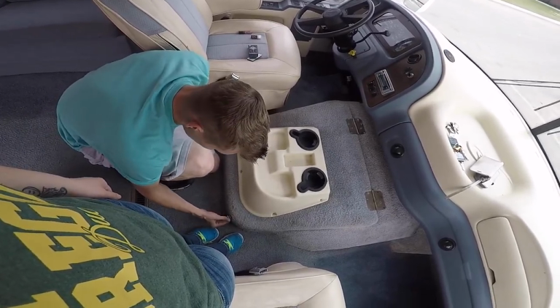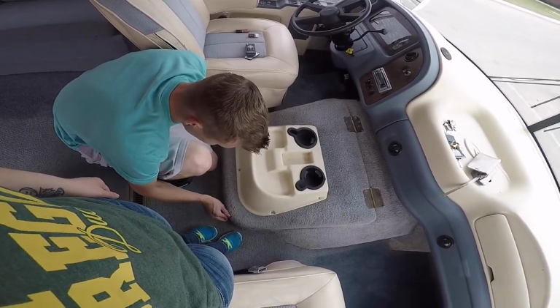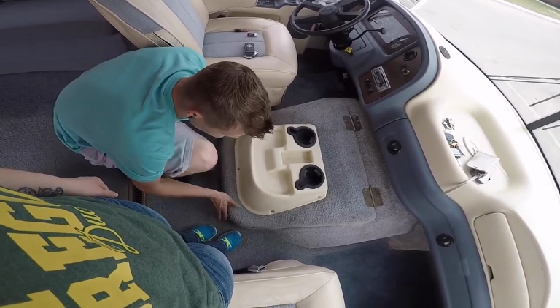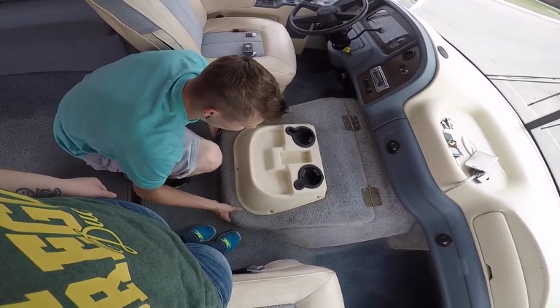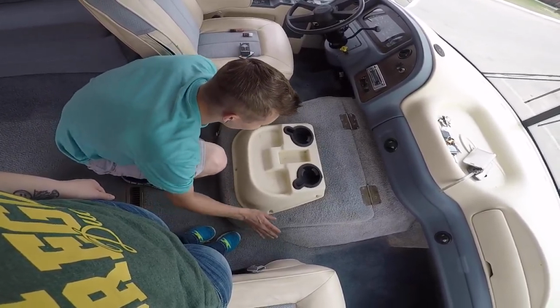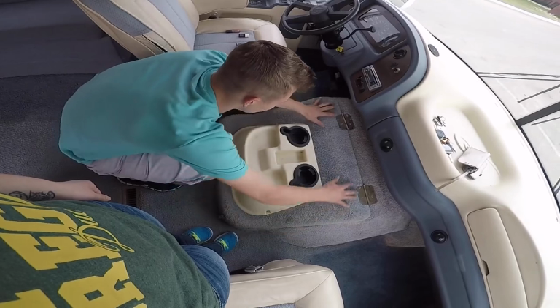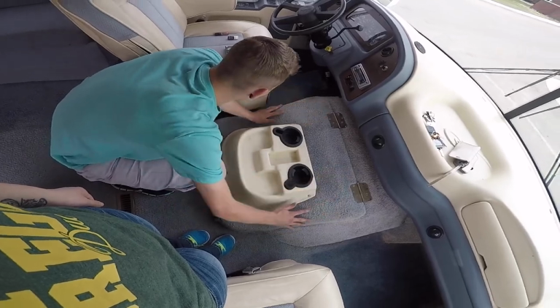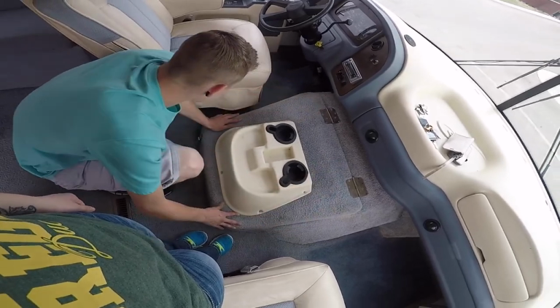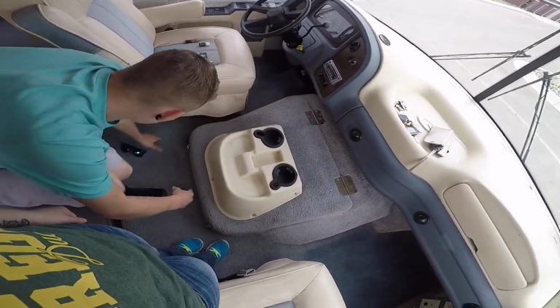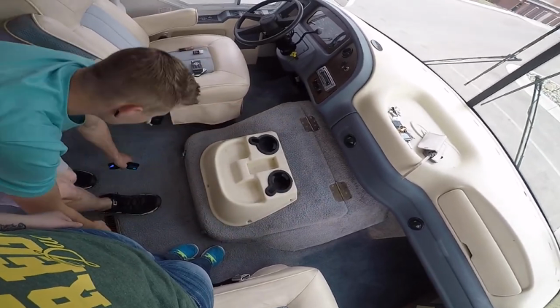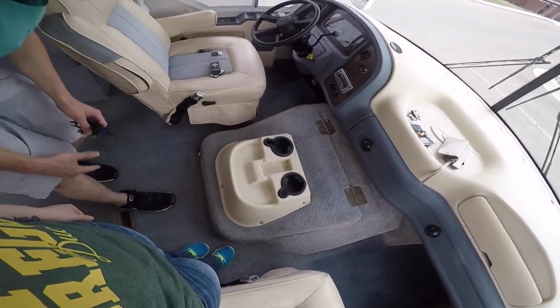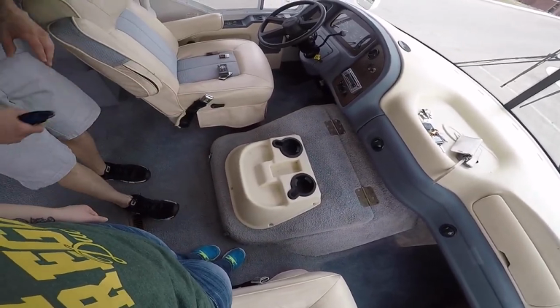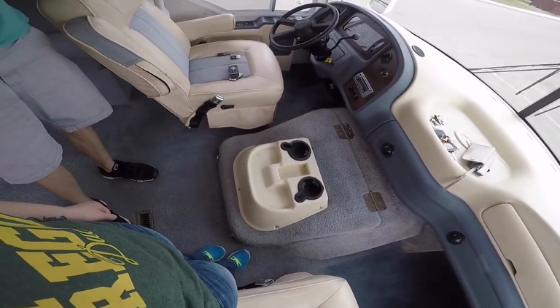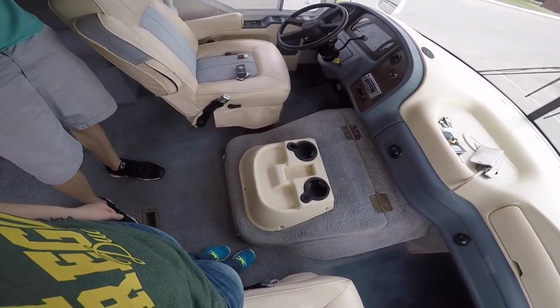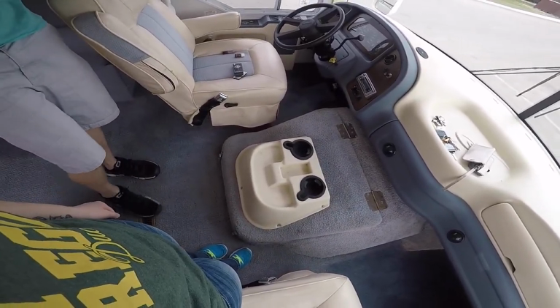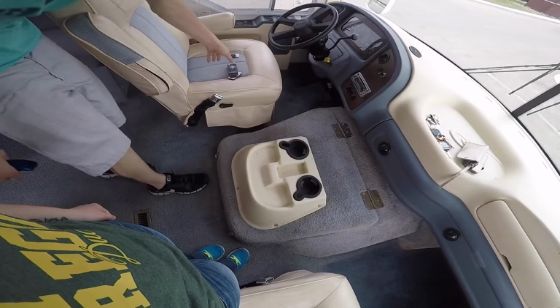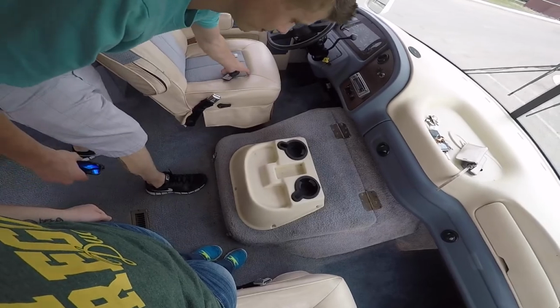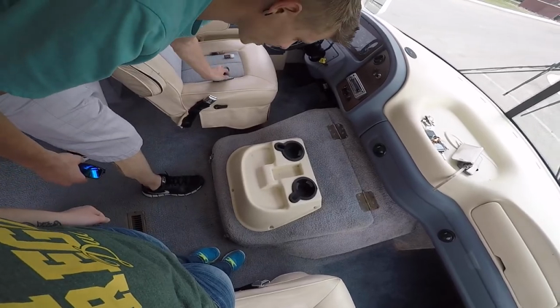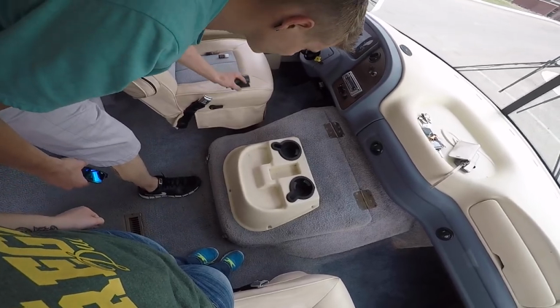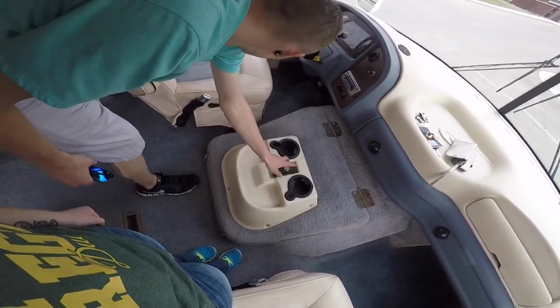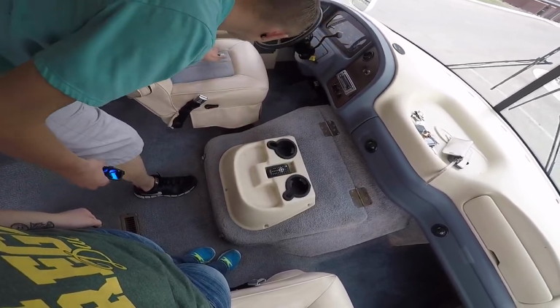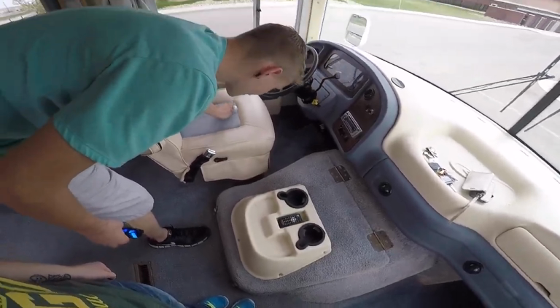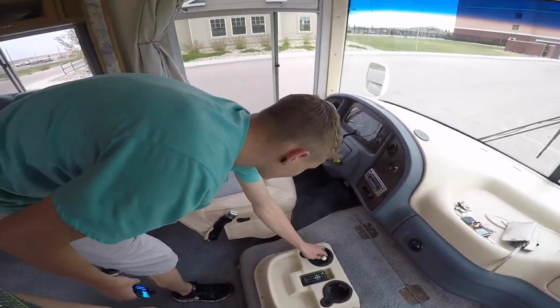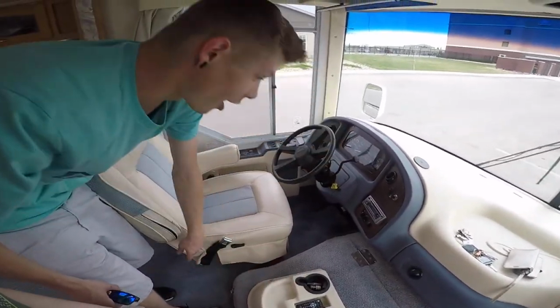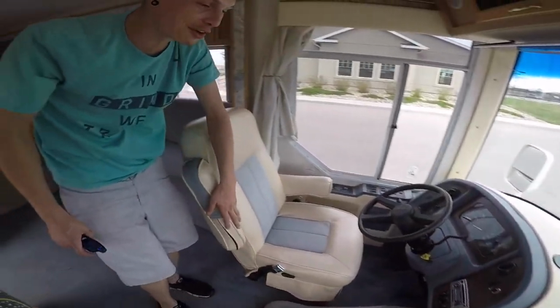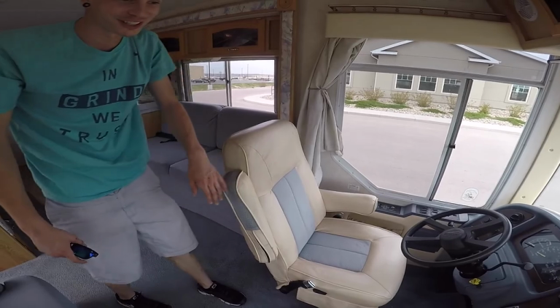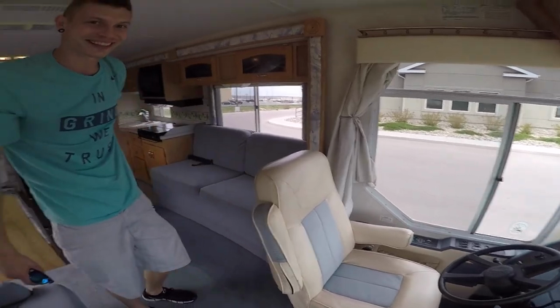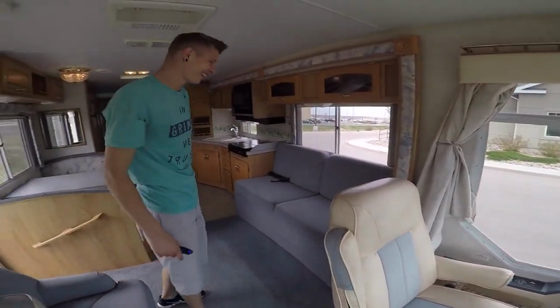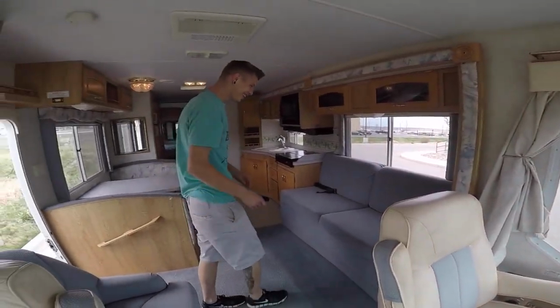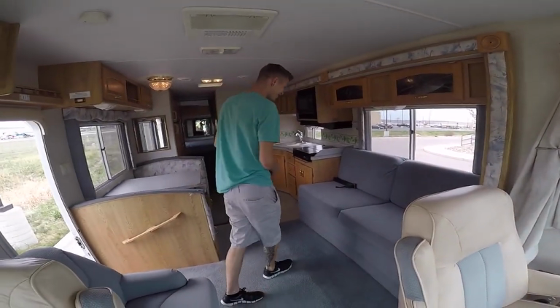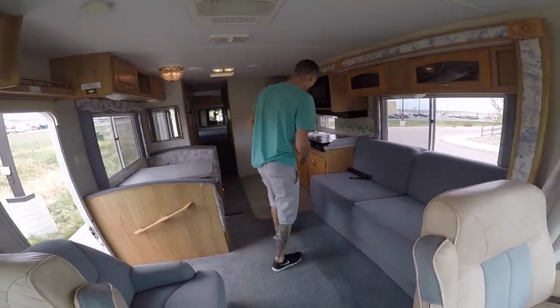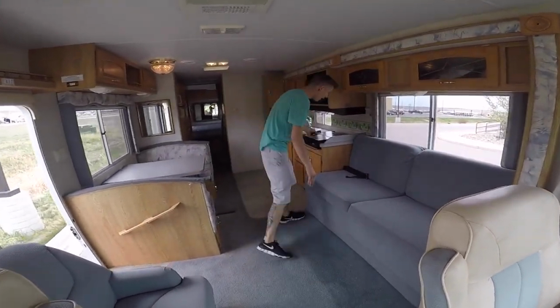Significant UV fading pretty much everywhere — this thing was left out in the sun for a while. Which is honestly great for us. We like that. The worse it looks, the better.